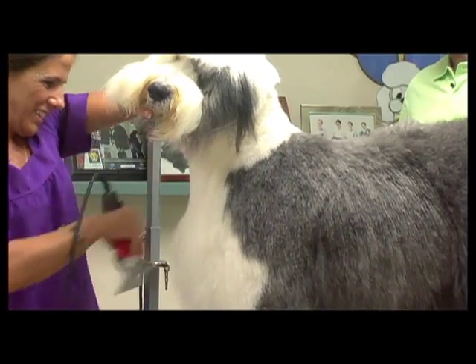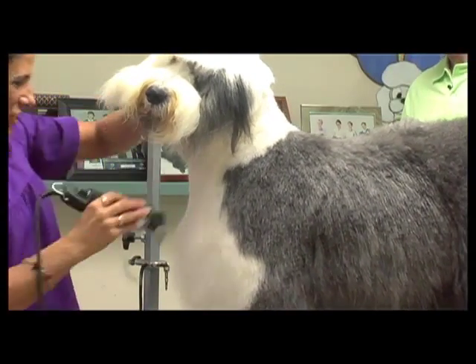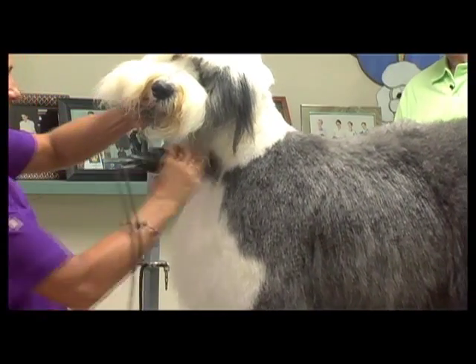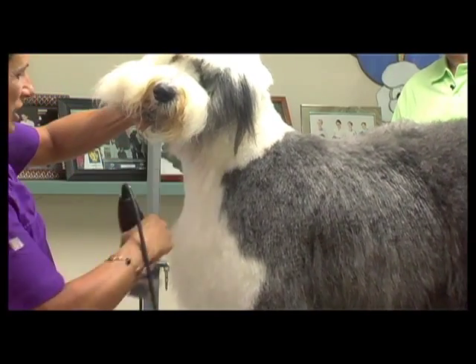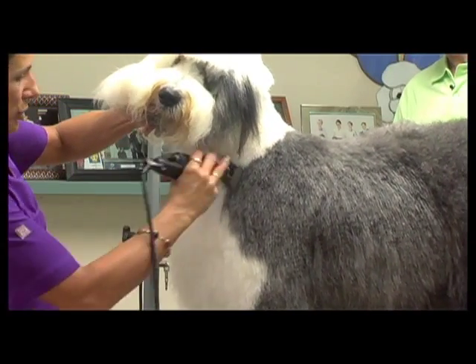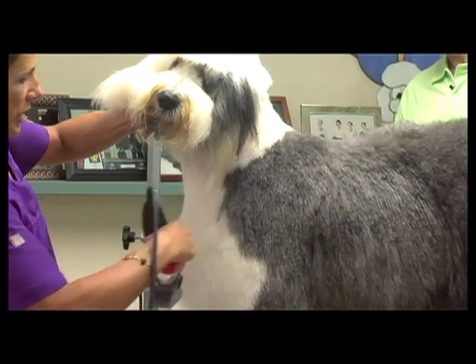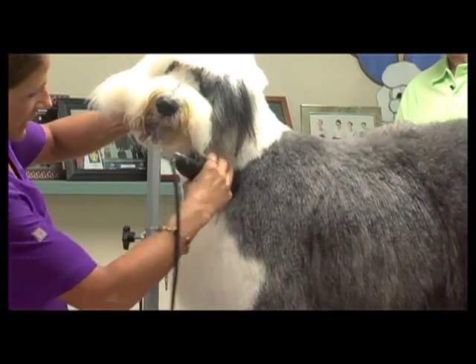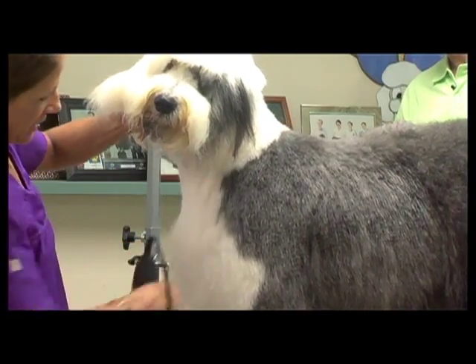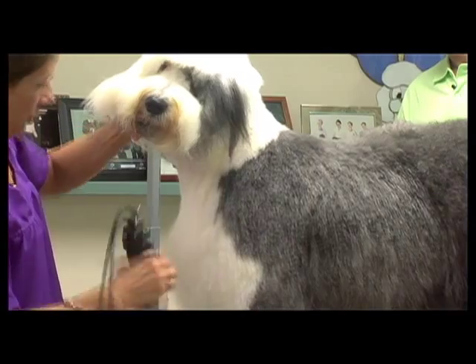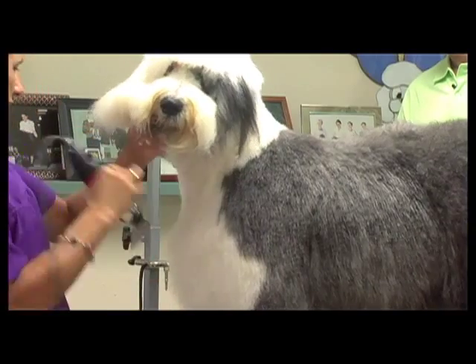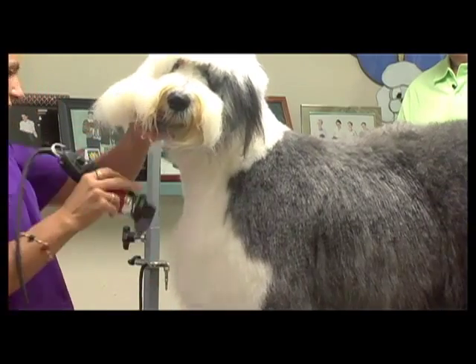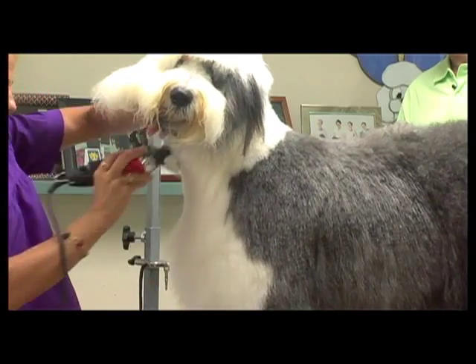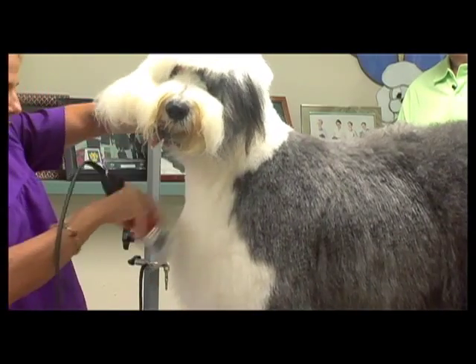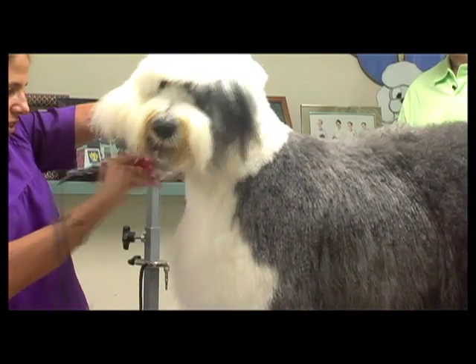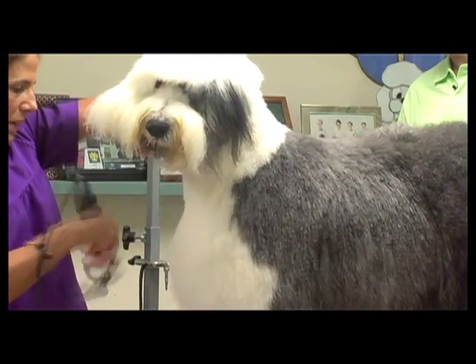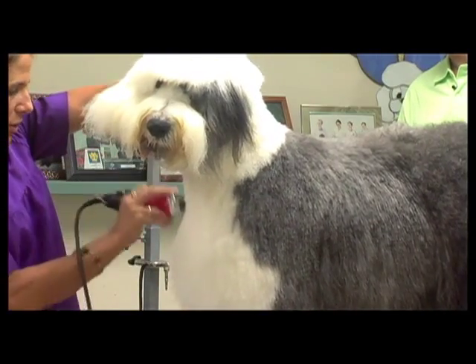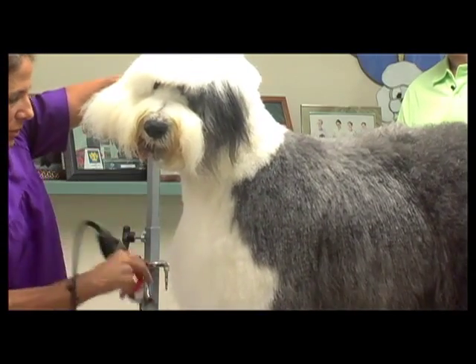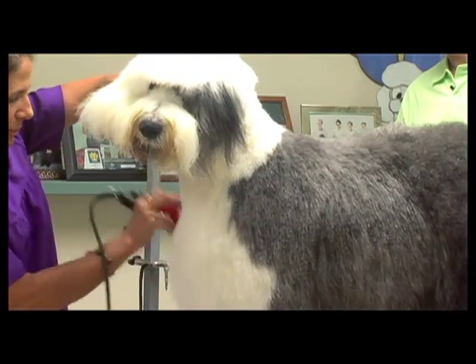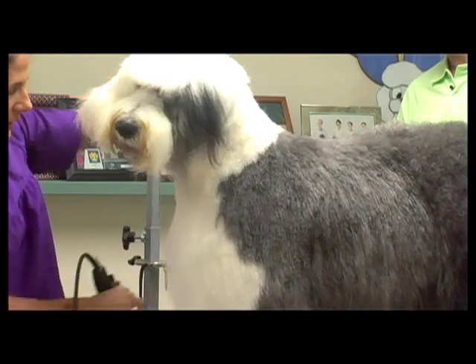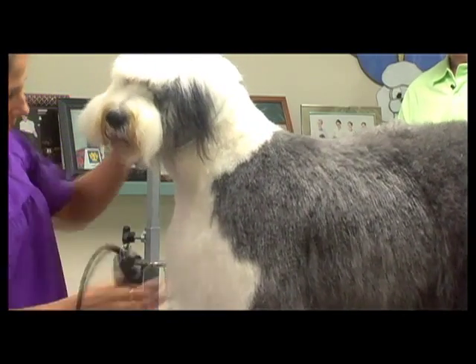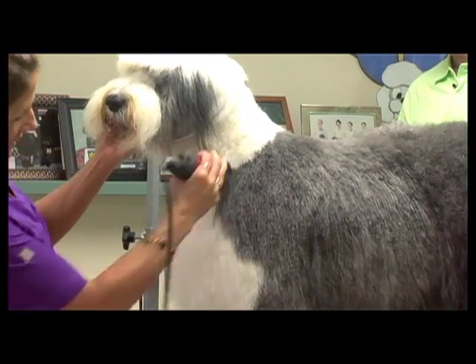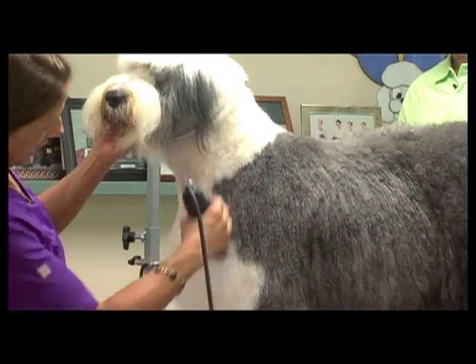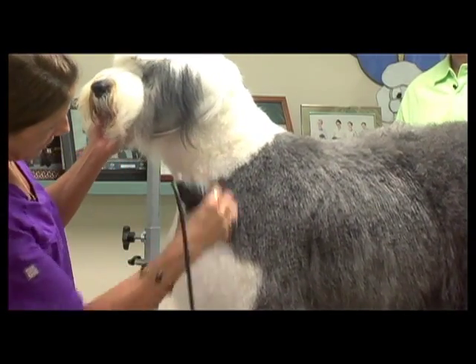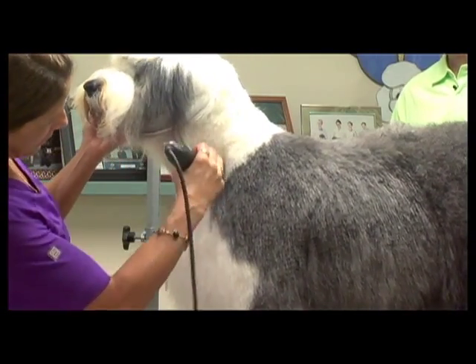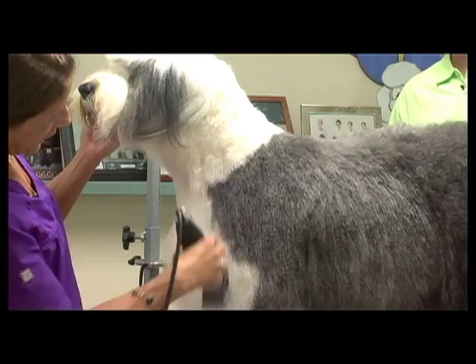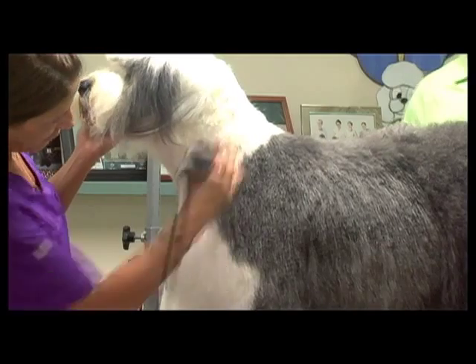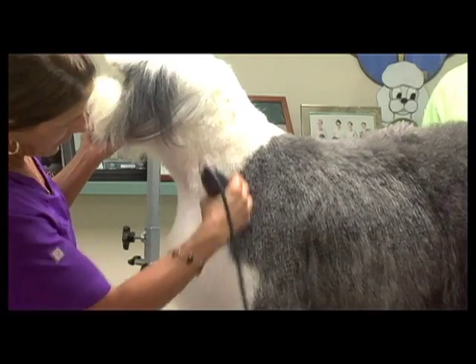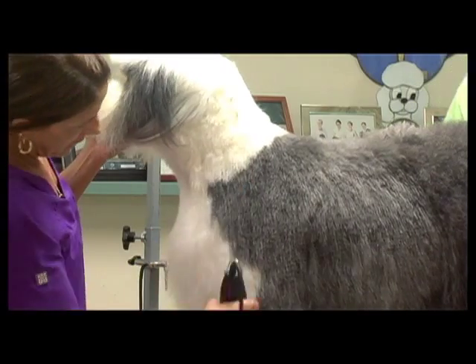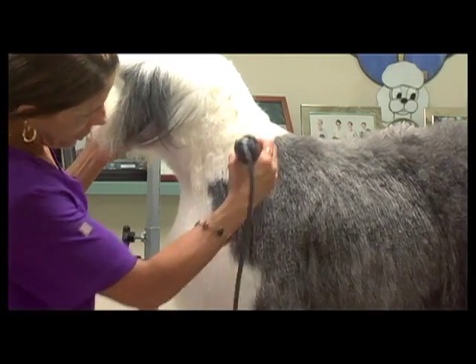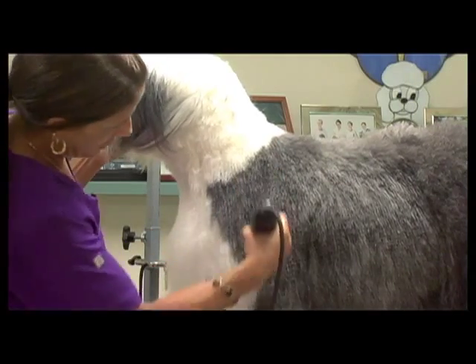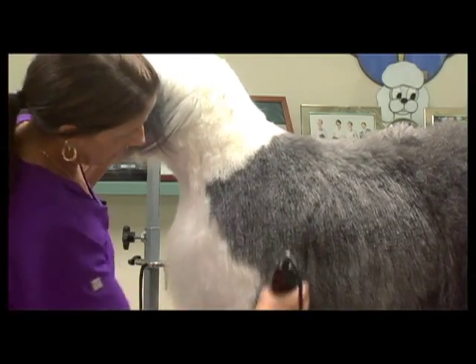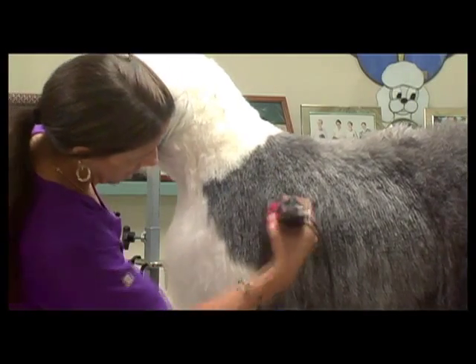You can actually do a lot of blending in a coat like this using your snap-on combs, just by skimming out and skimming away from the shorter into the long.